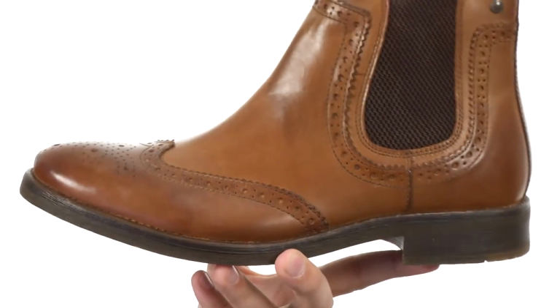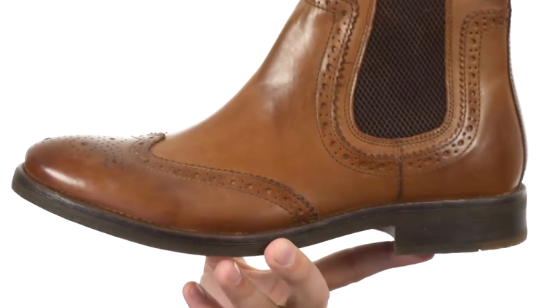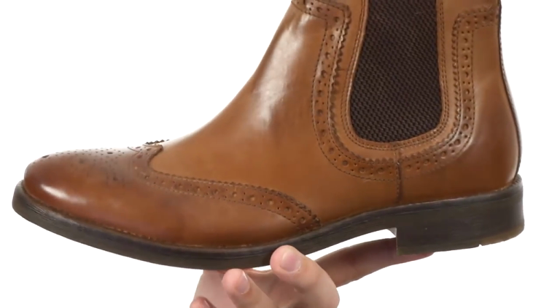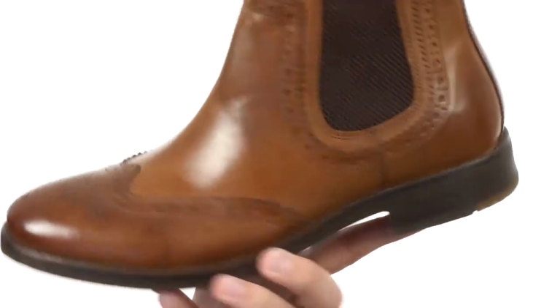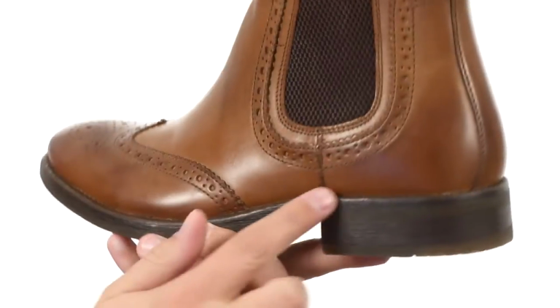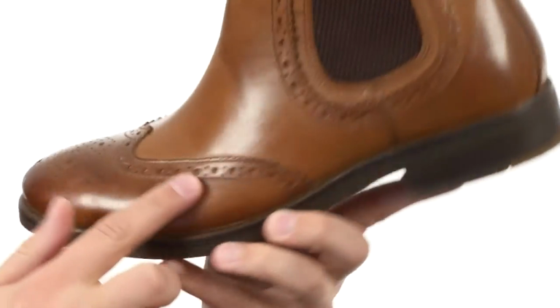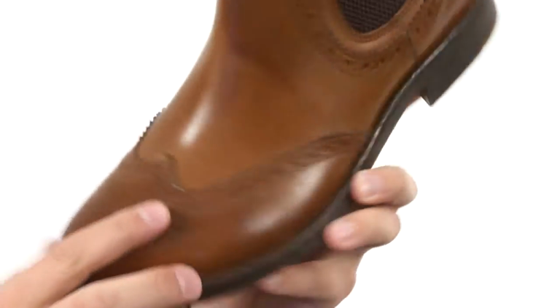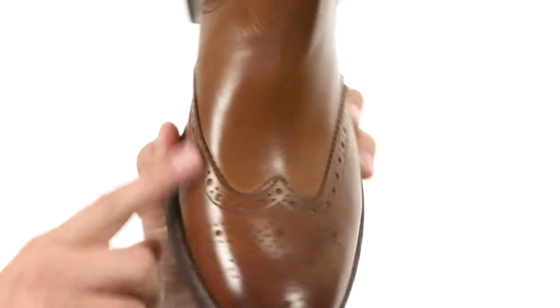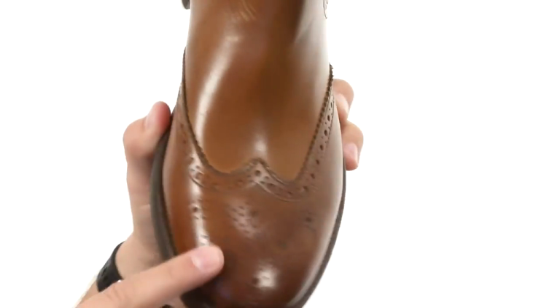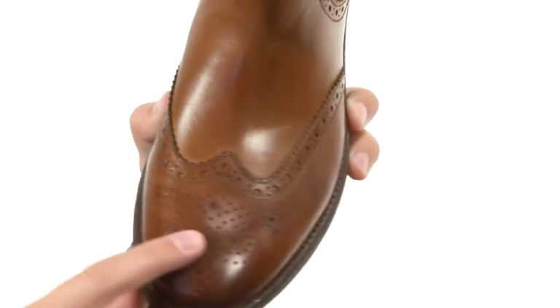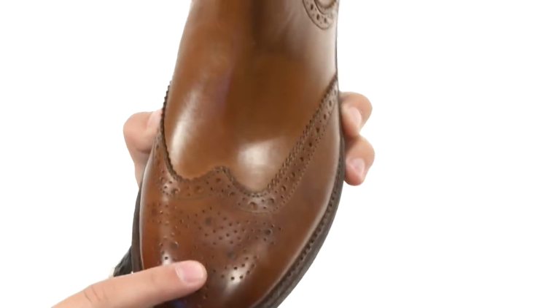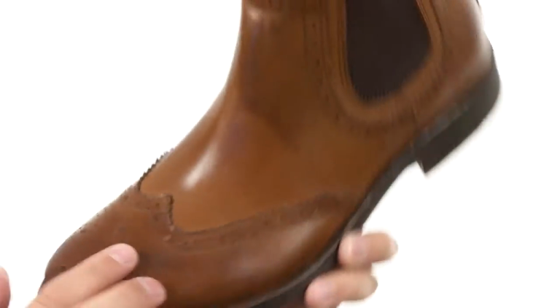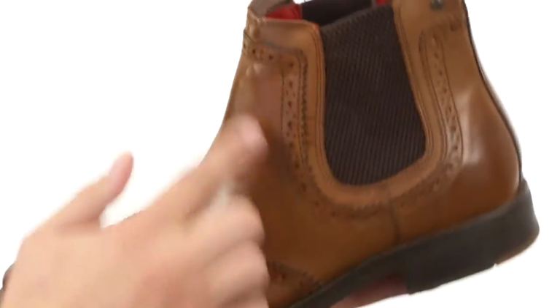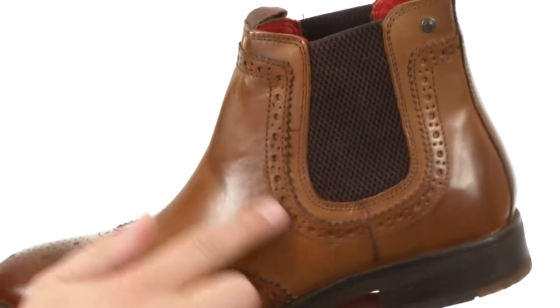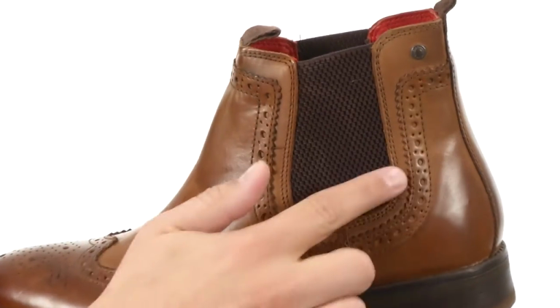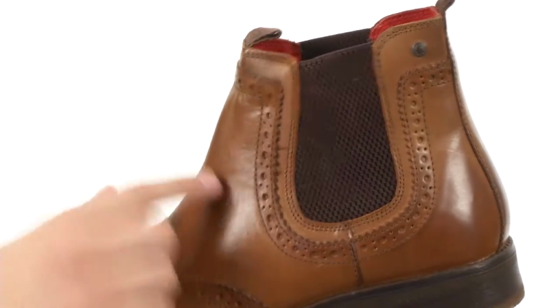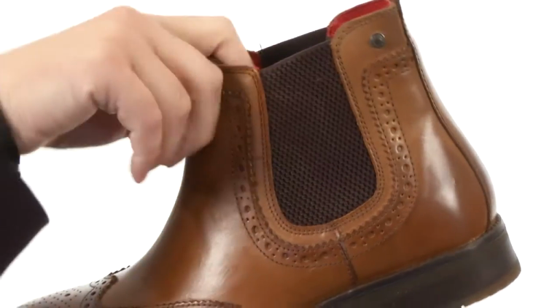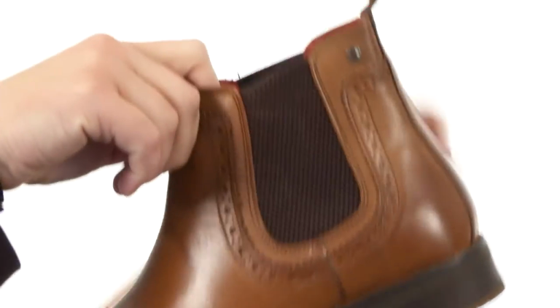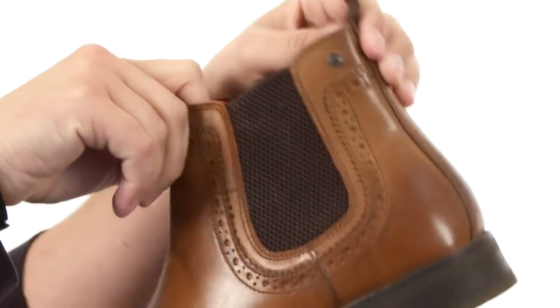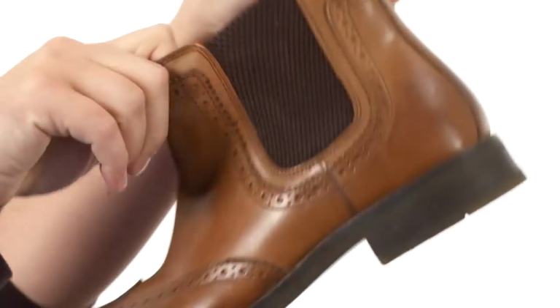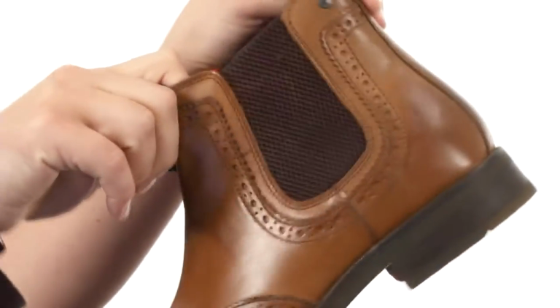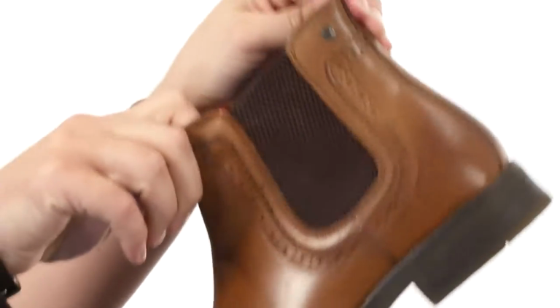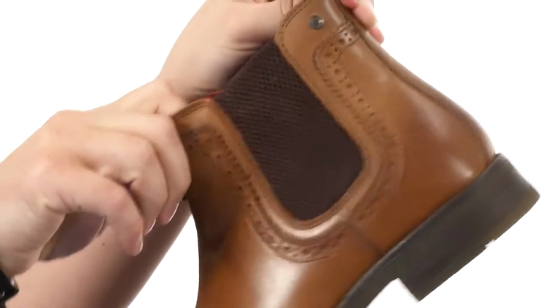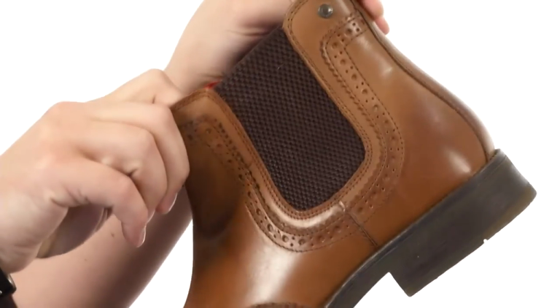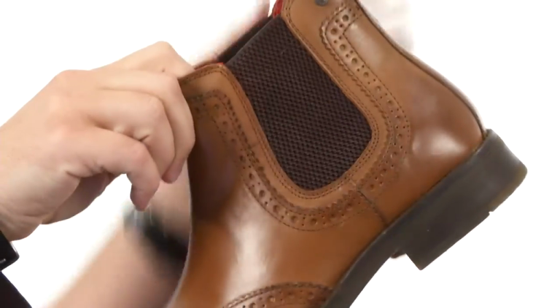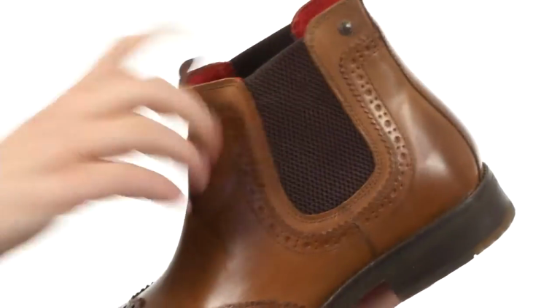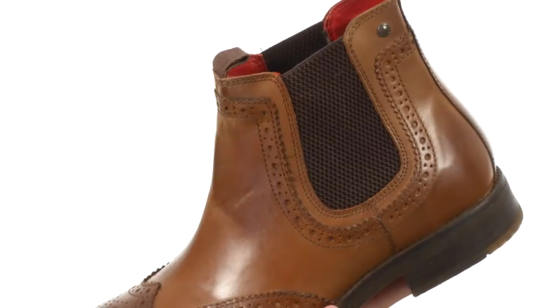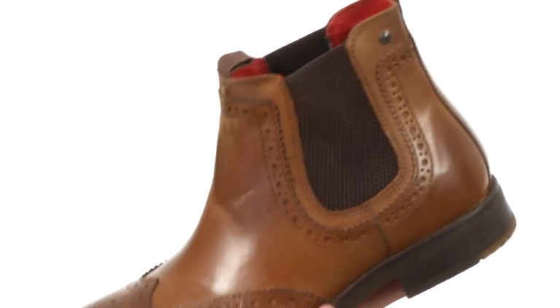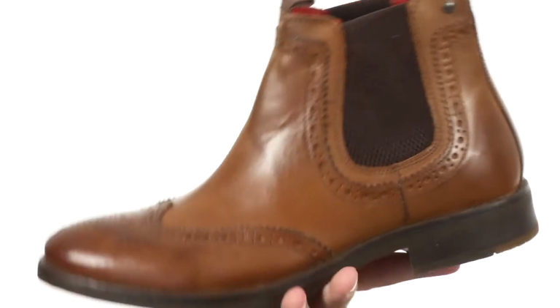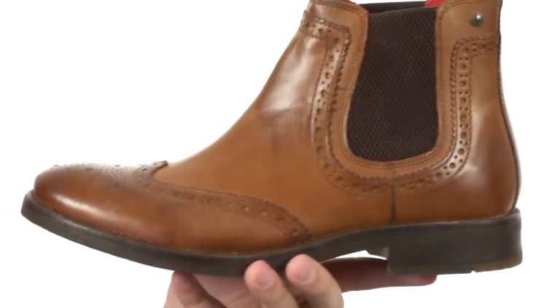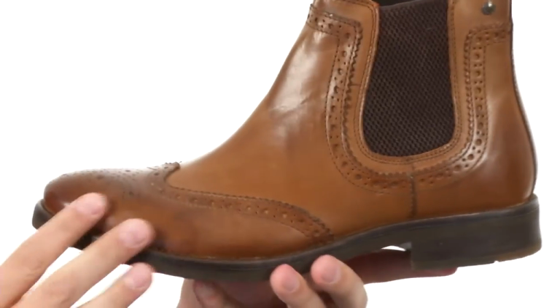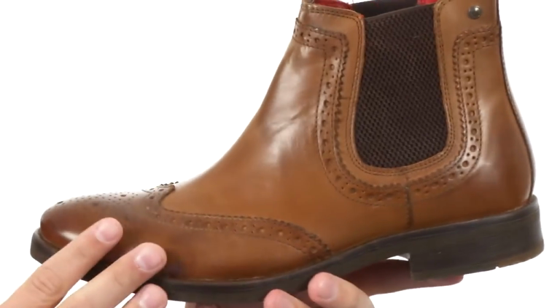As you can see, you have that really nice brogue detailing throughout the front here, and around the sides of that goring panel. You'll be able to slip your foot in and out of with ease, which is fantastic.